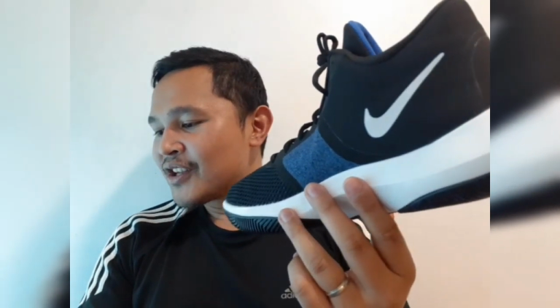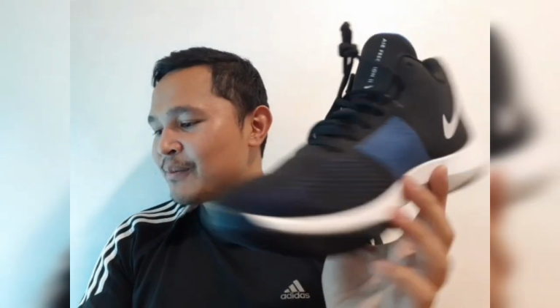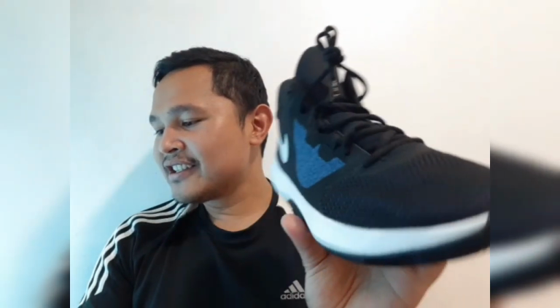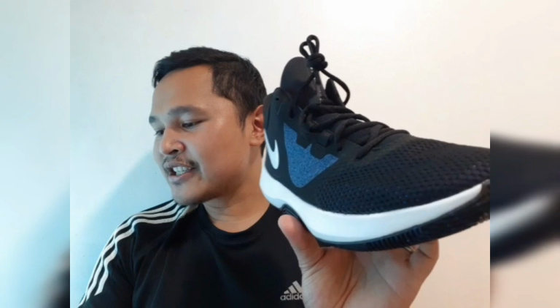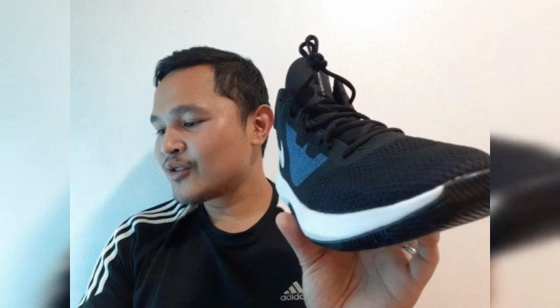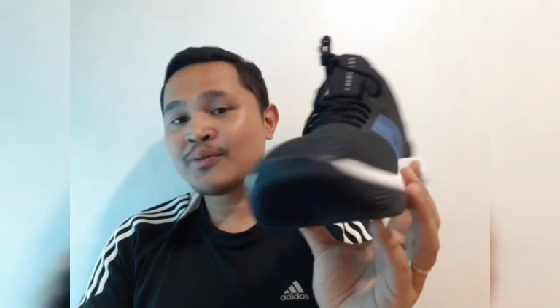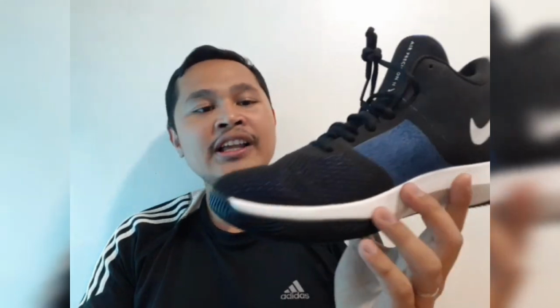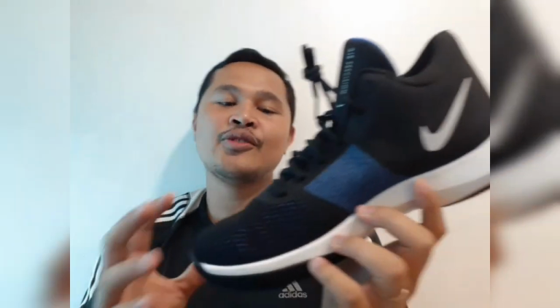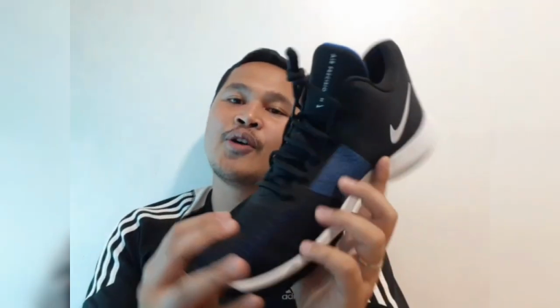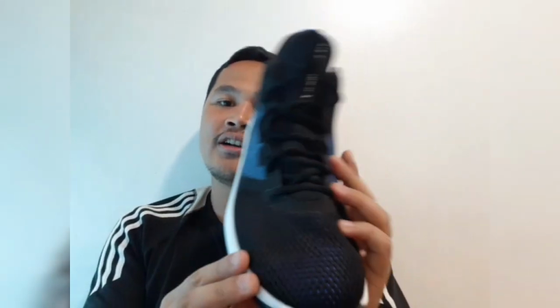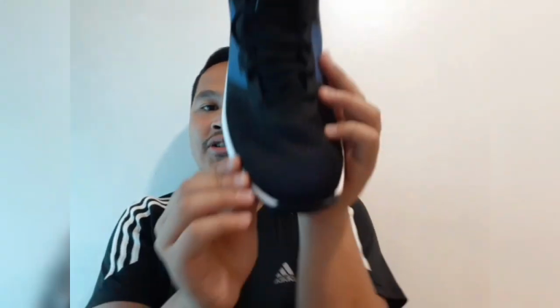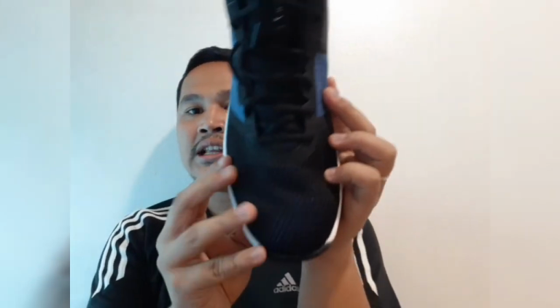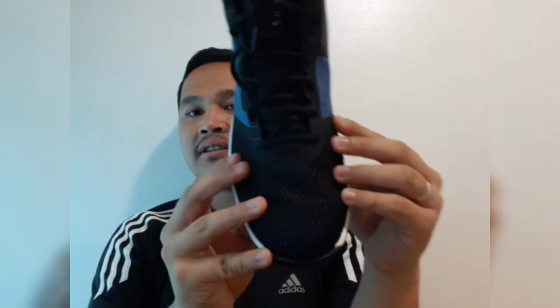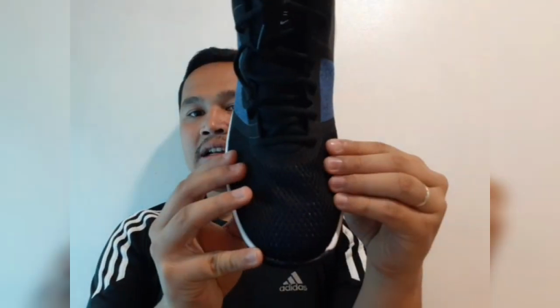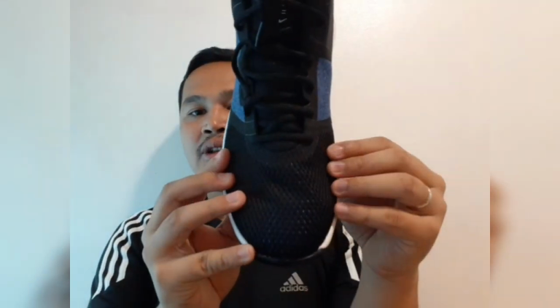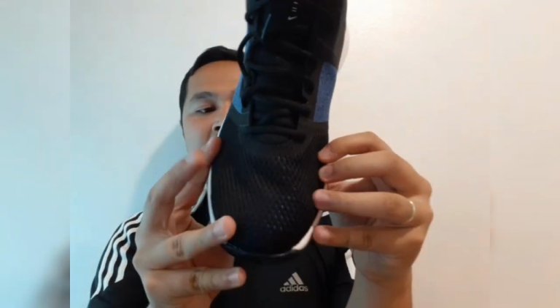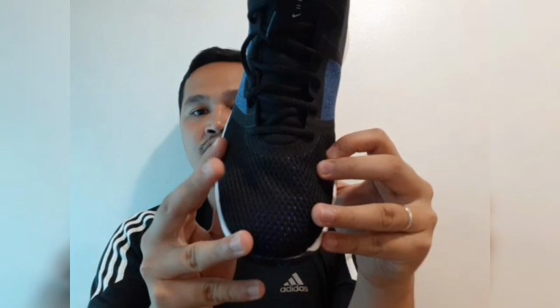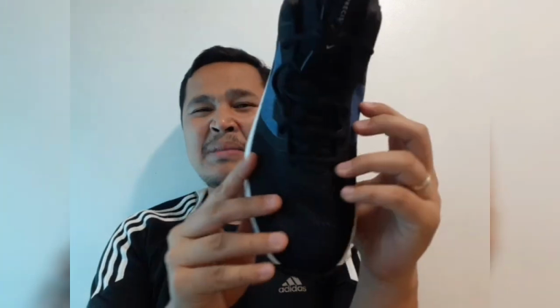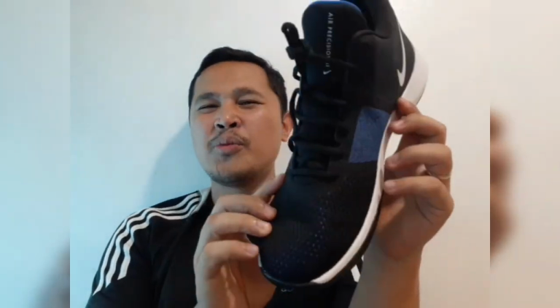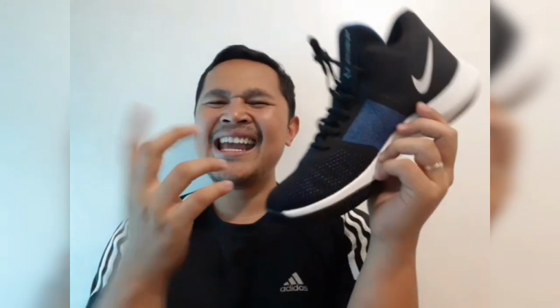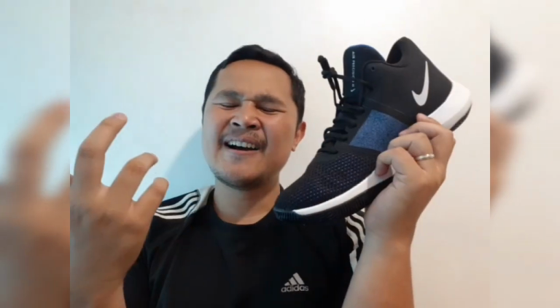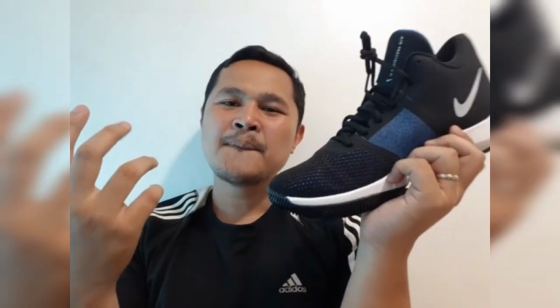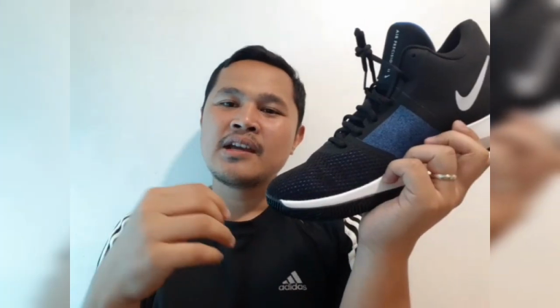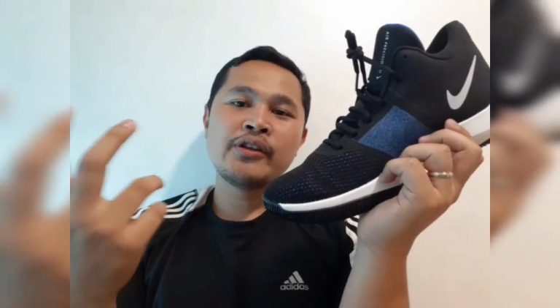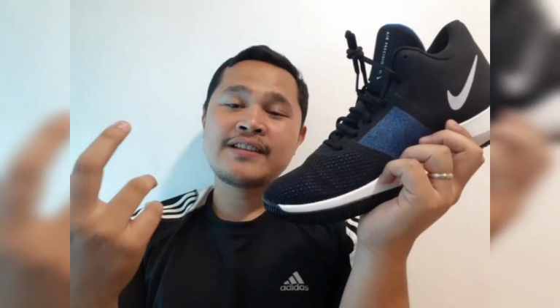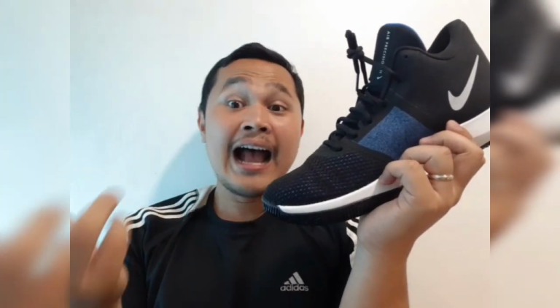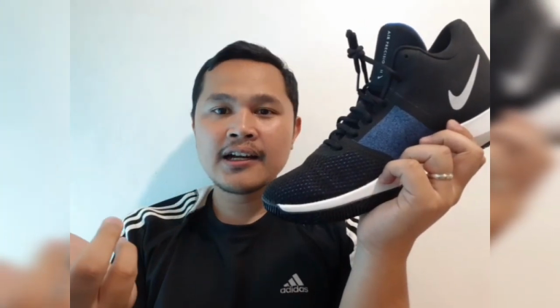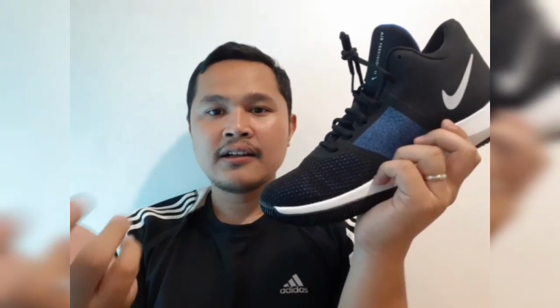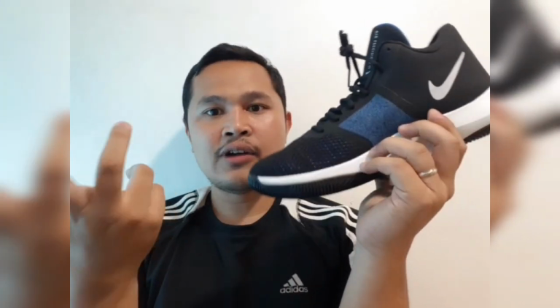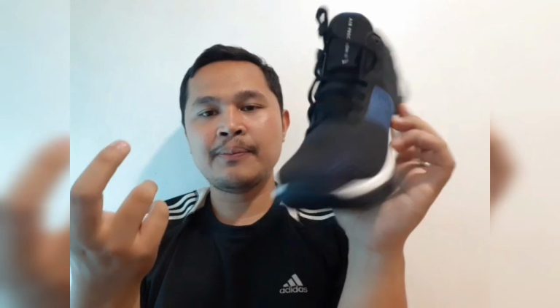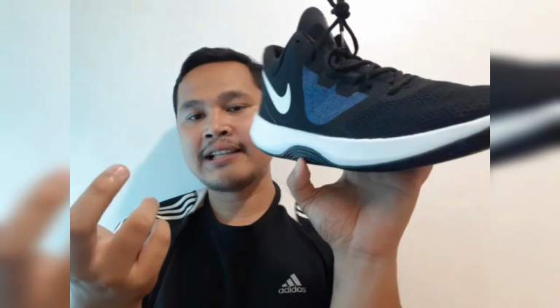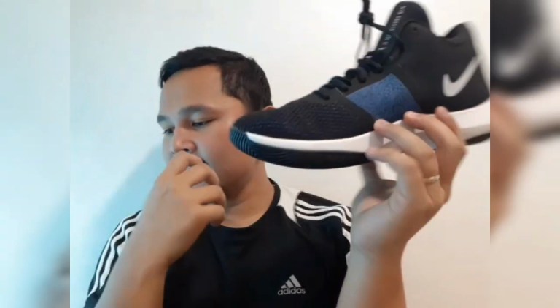Another complaint is that these basketball shoes are small and narrow, as you can see there. So maybe you could buy it 0.5 size higher than what your typical size is.